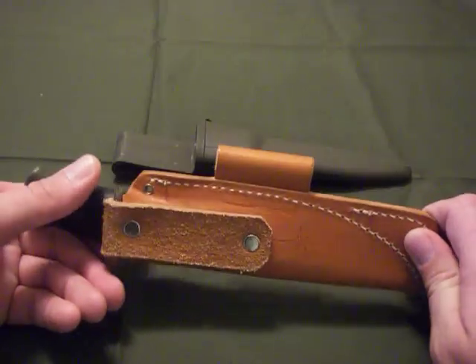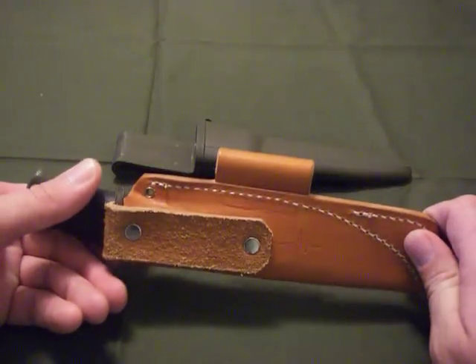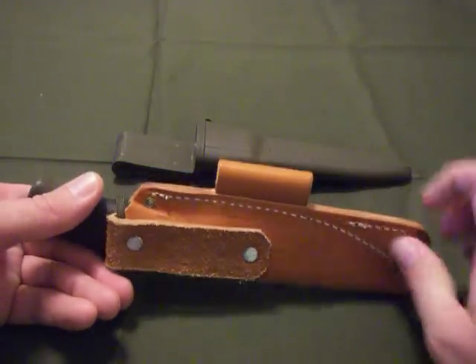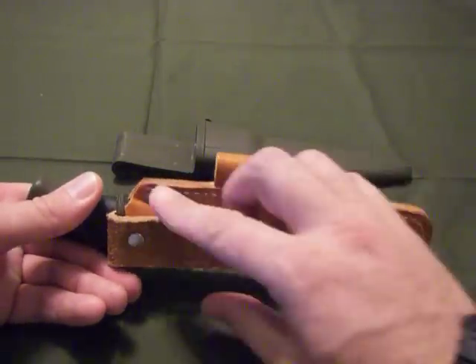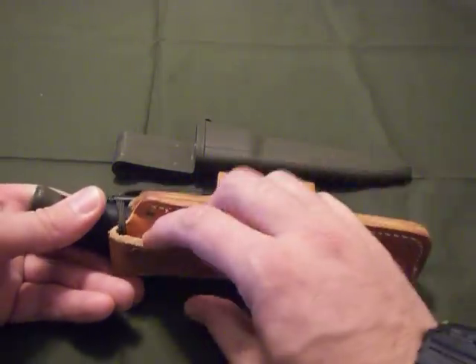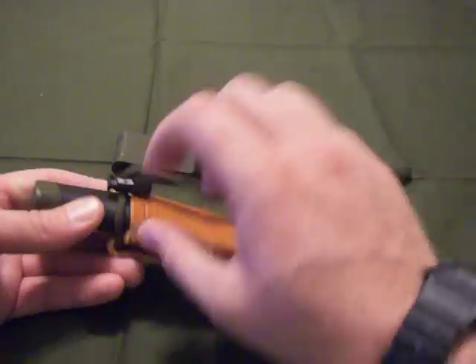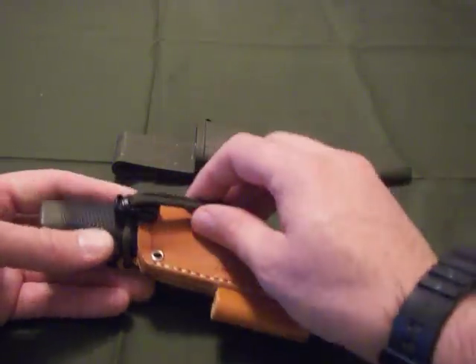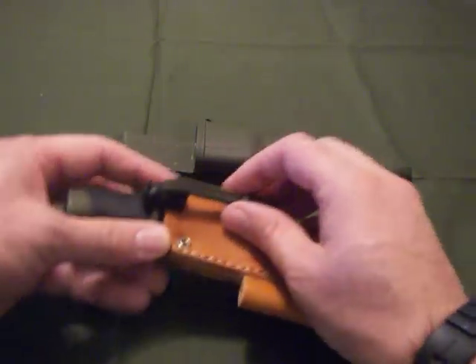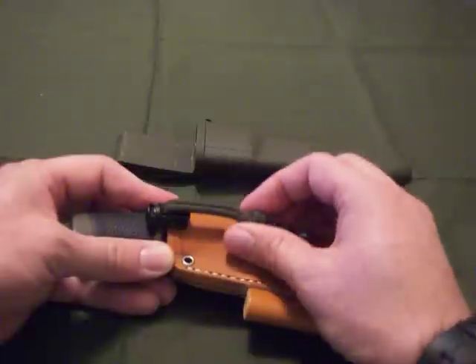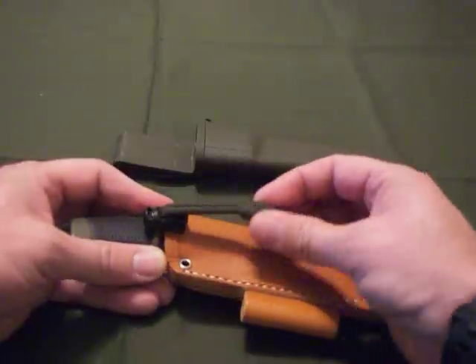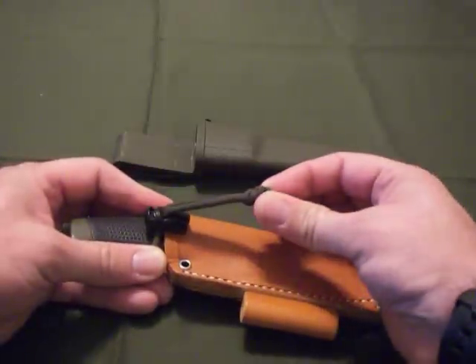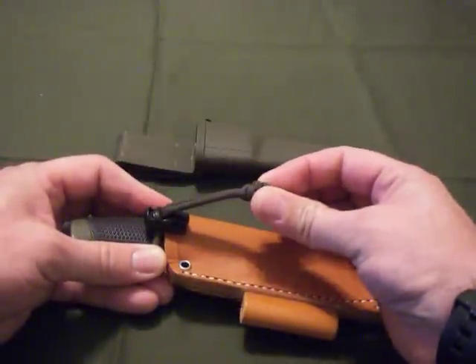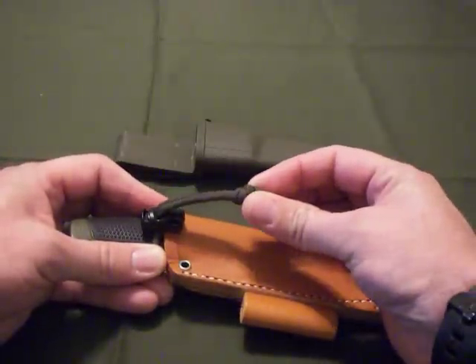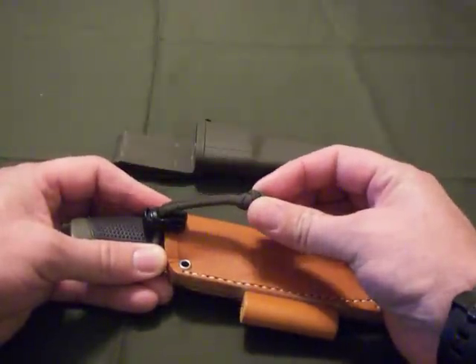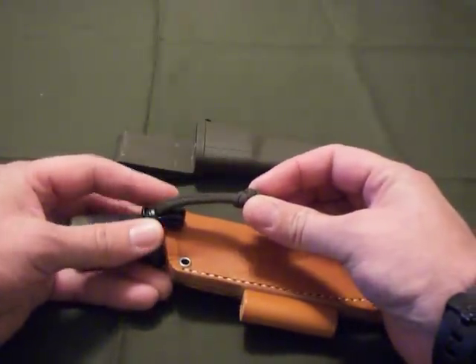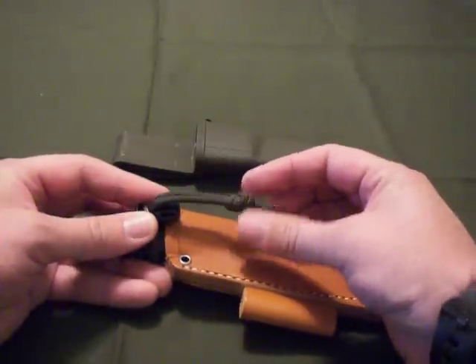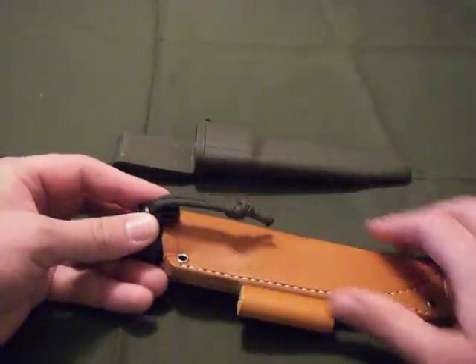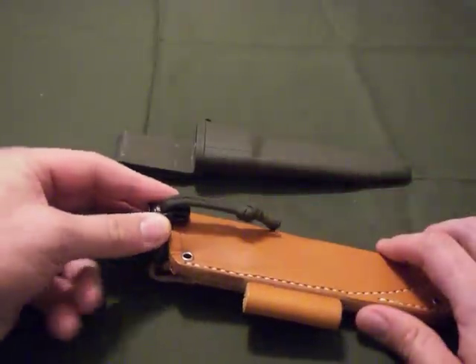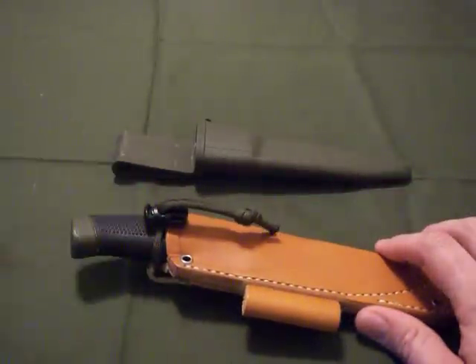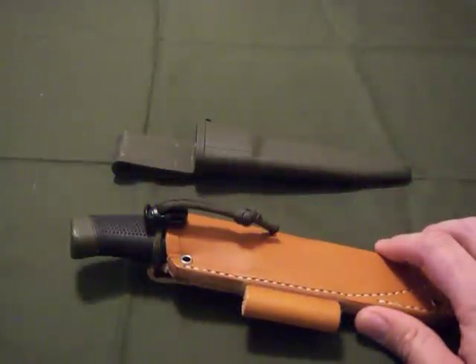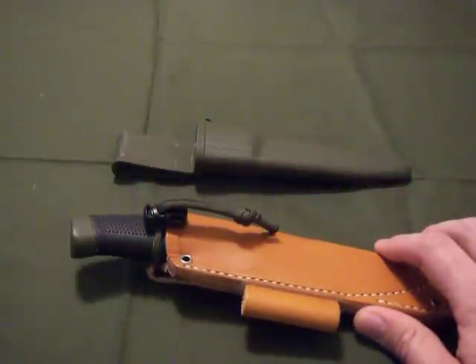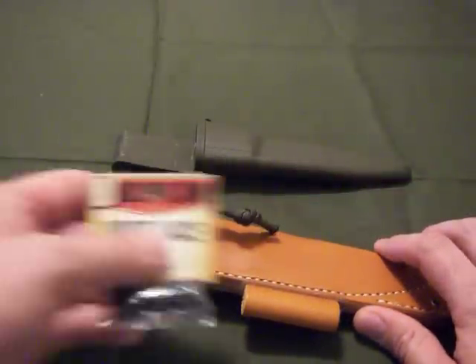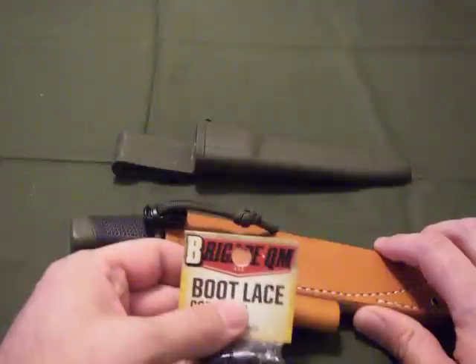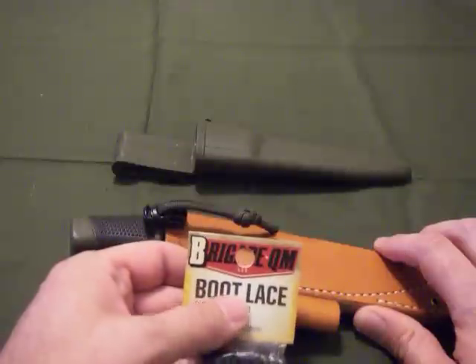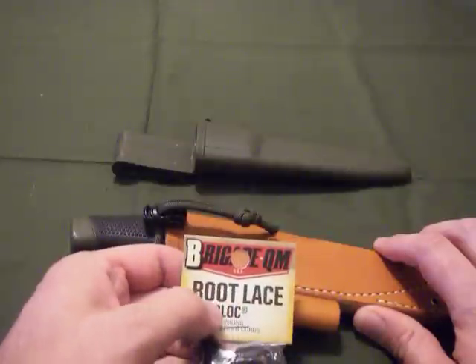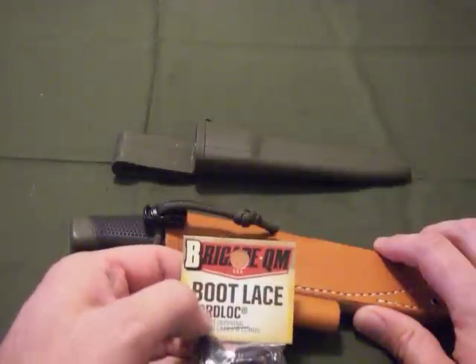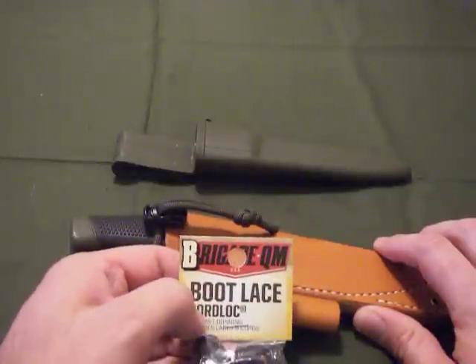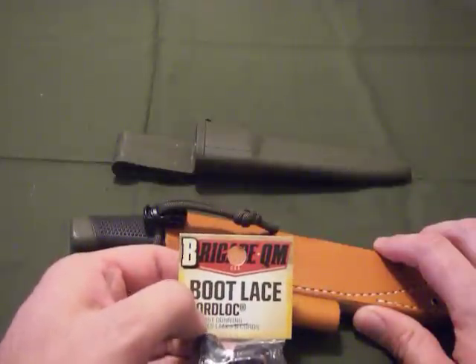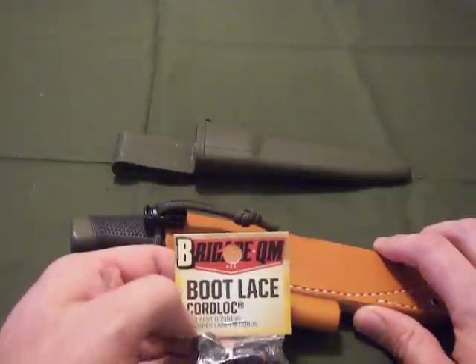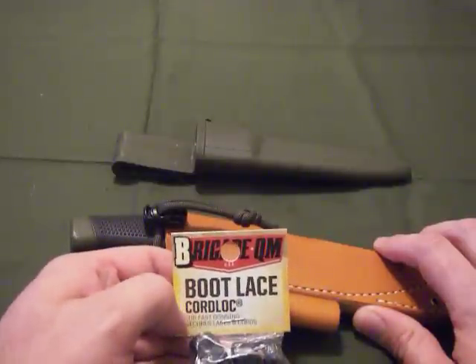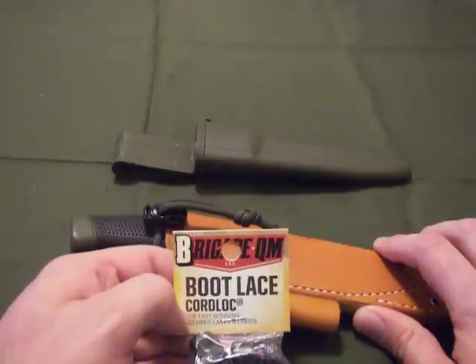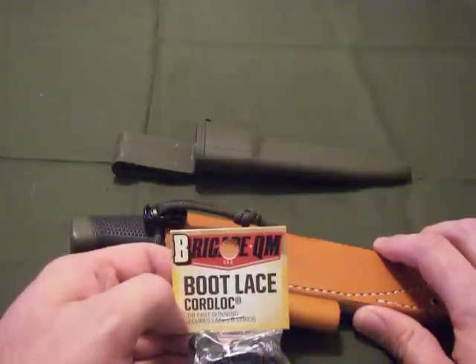One thing I have done to it is put a piece of paracord on the handle with a Brigade Quartermaster's bootlace cord lock.